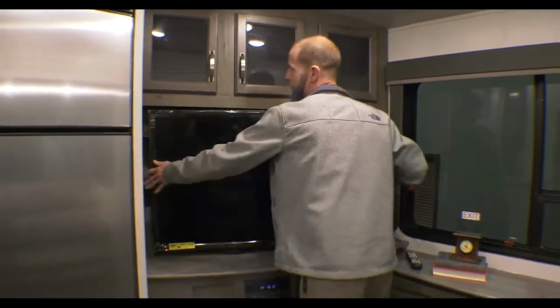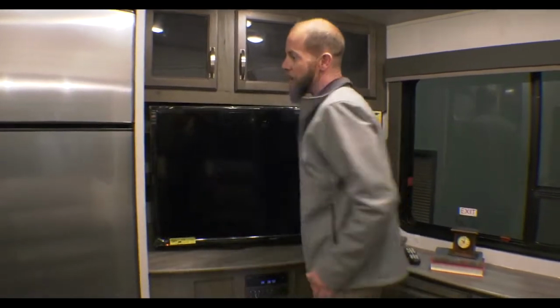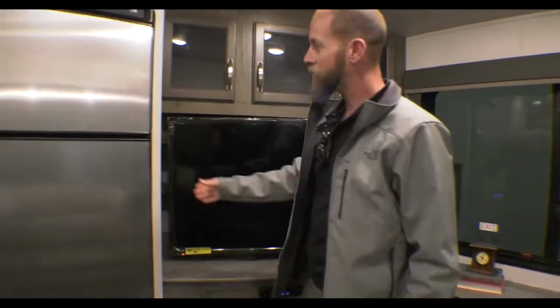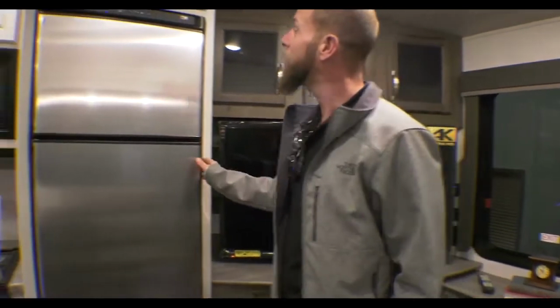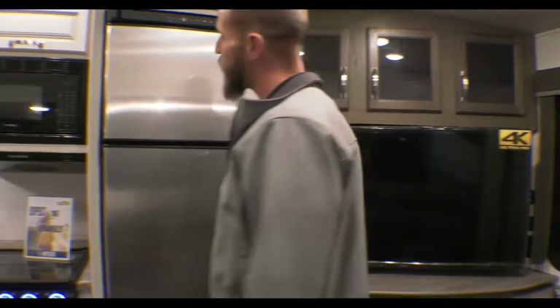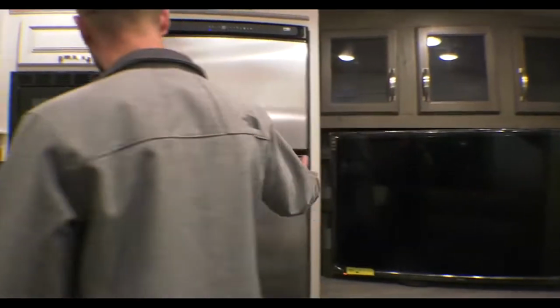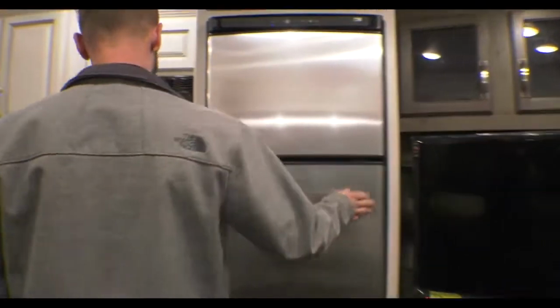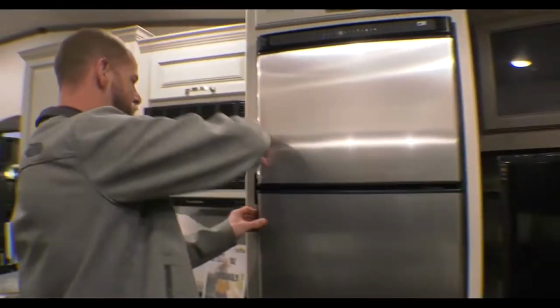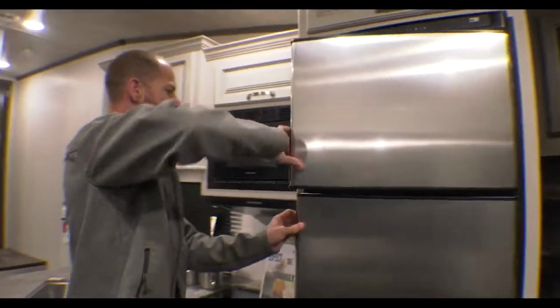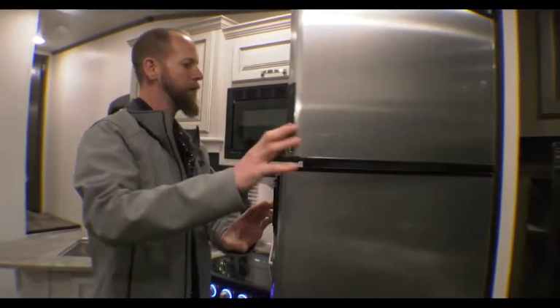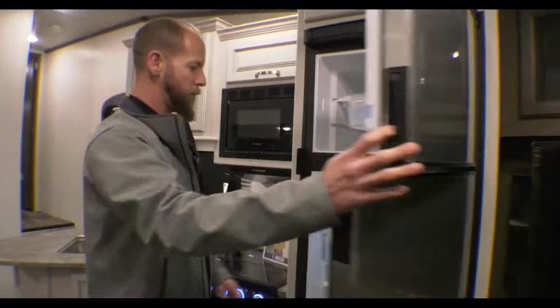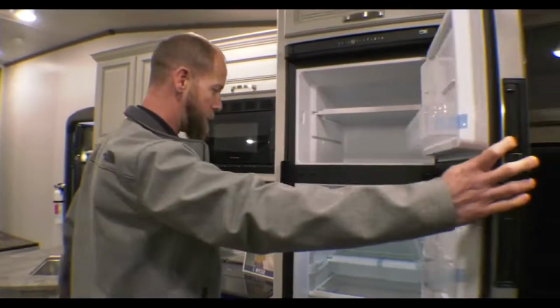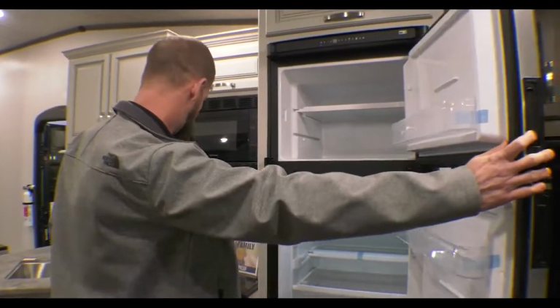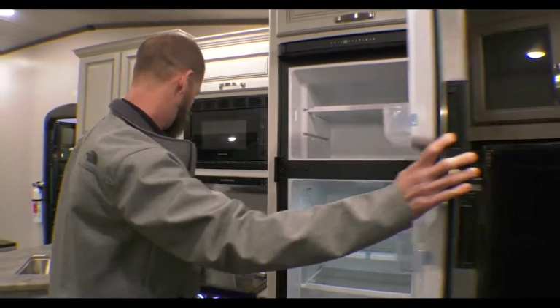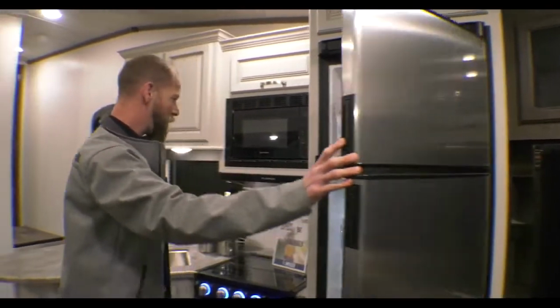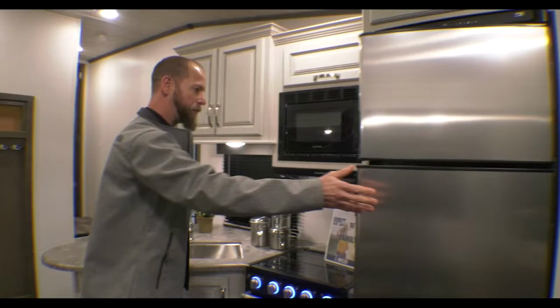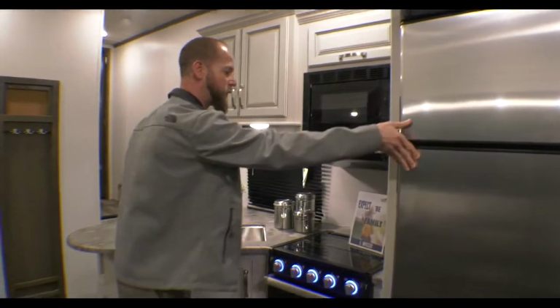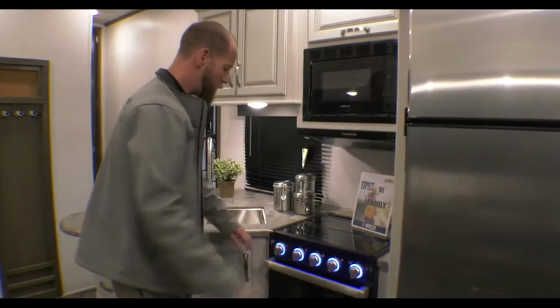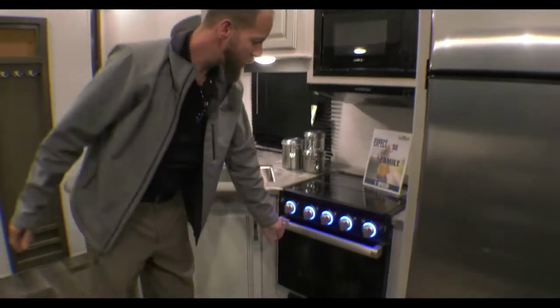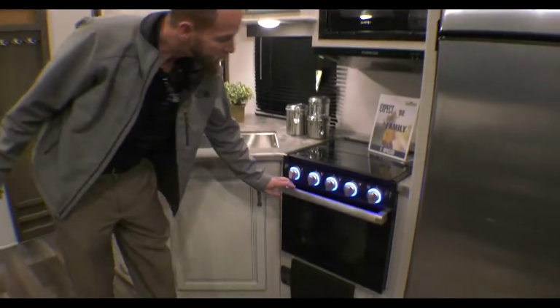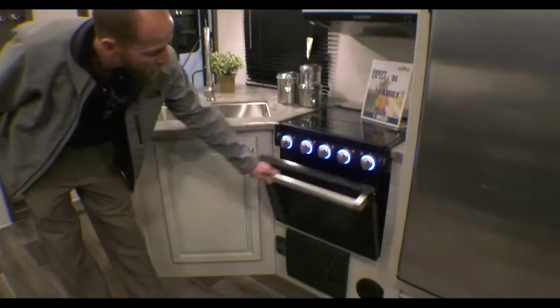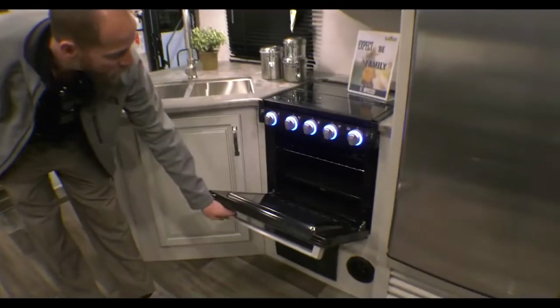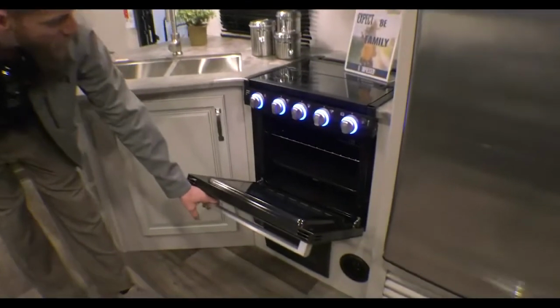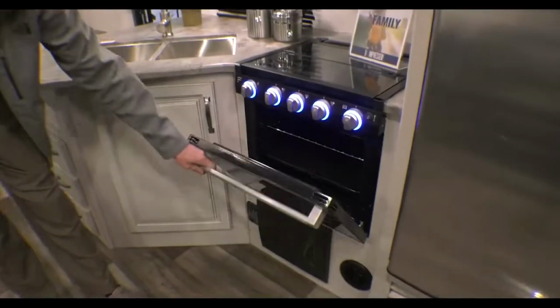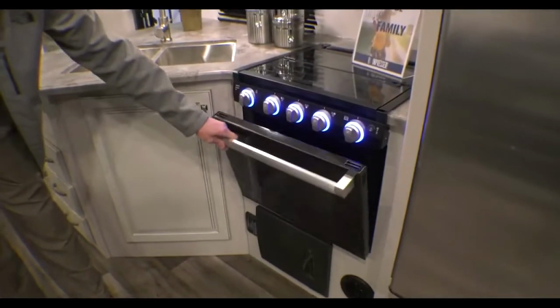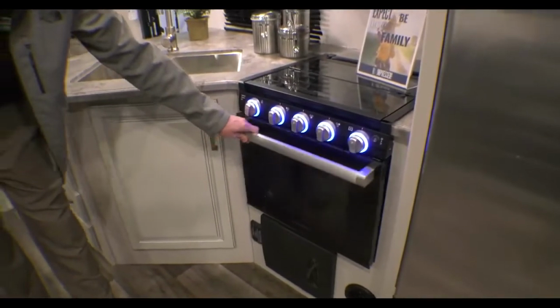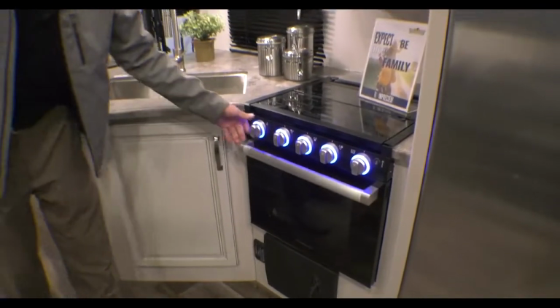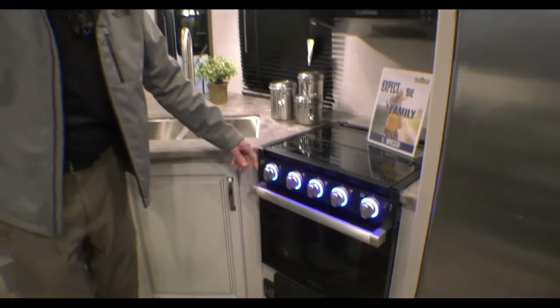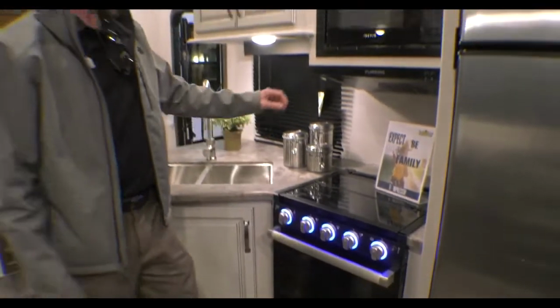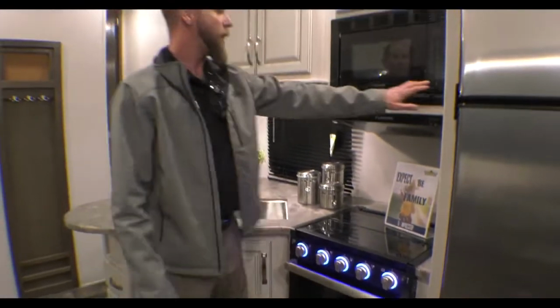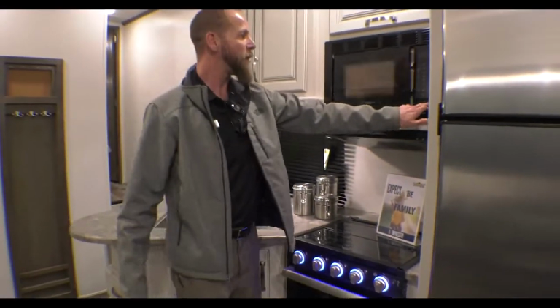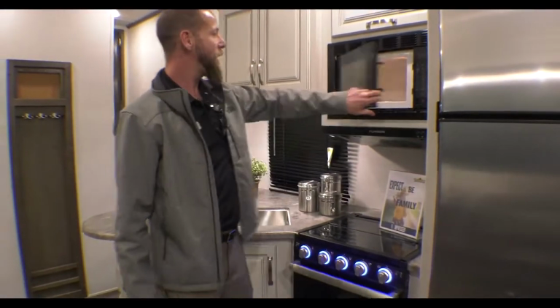There's a giant refrigerator — 11 cubic foot — a bigger 22-inch glass-front oven with lined-up buttons, and a microwave above all that.